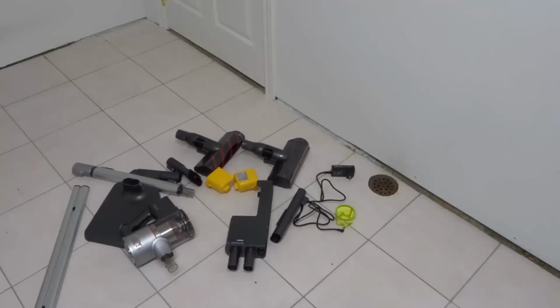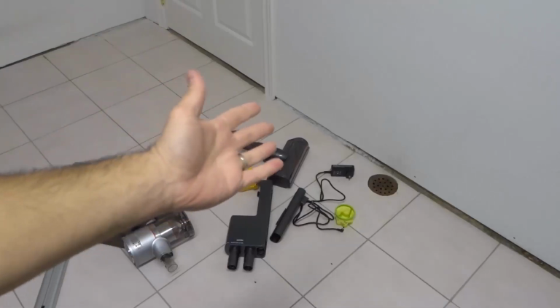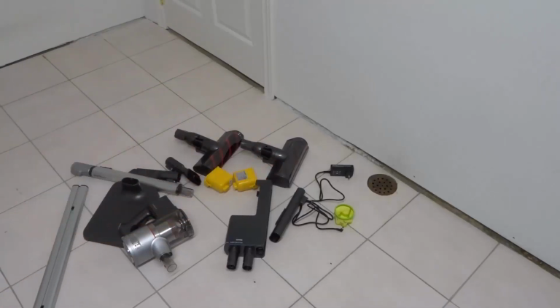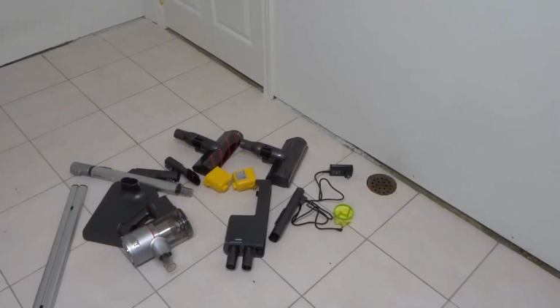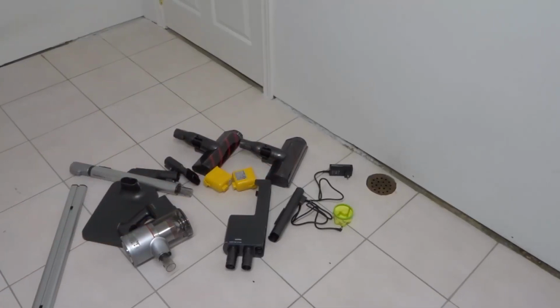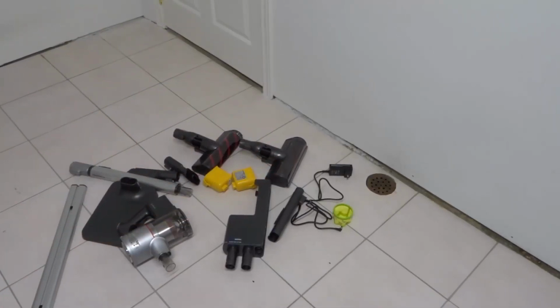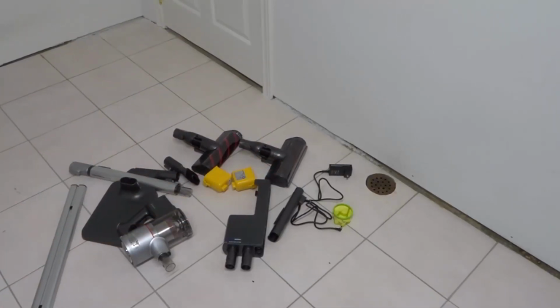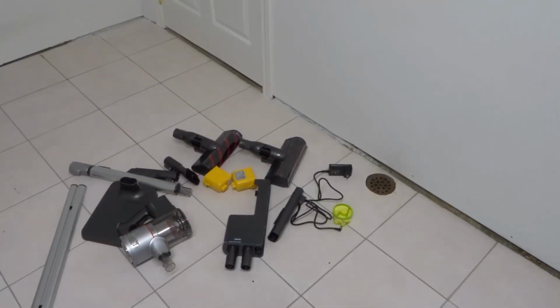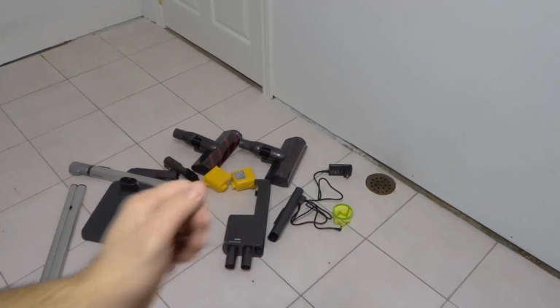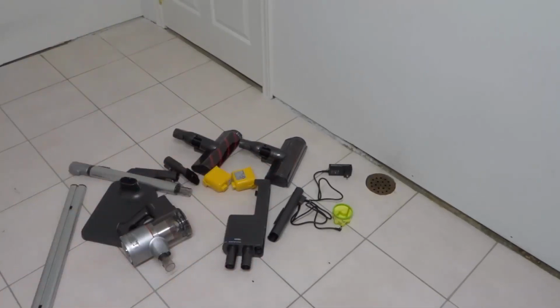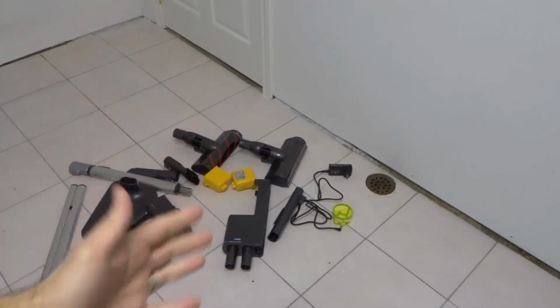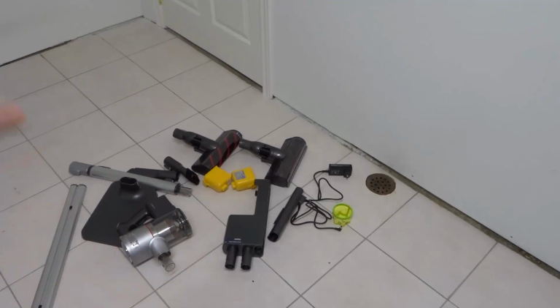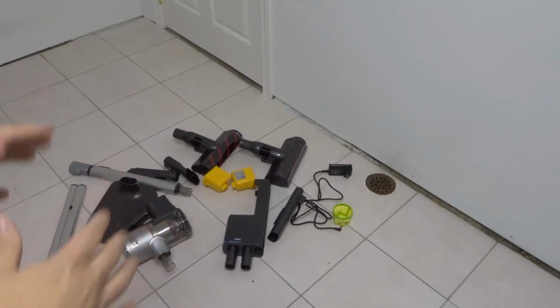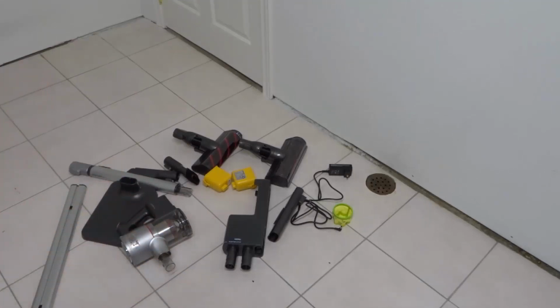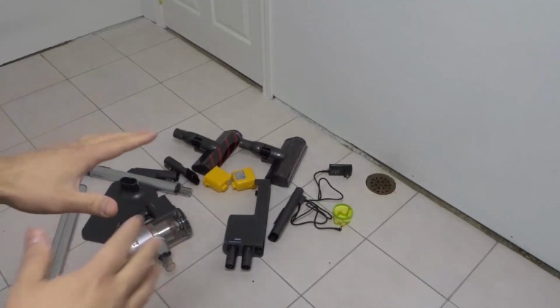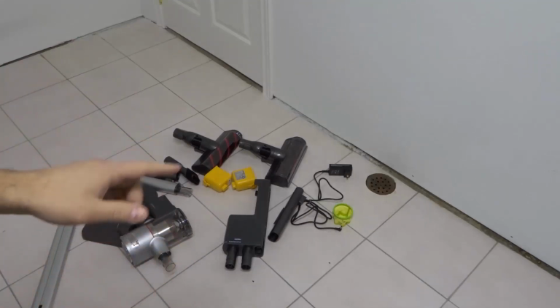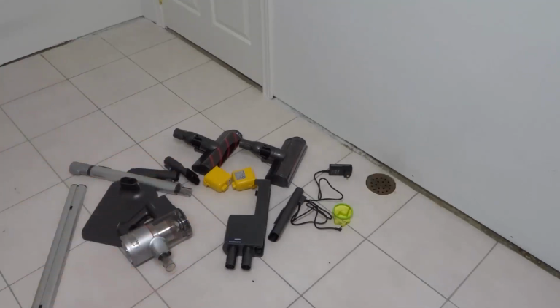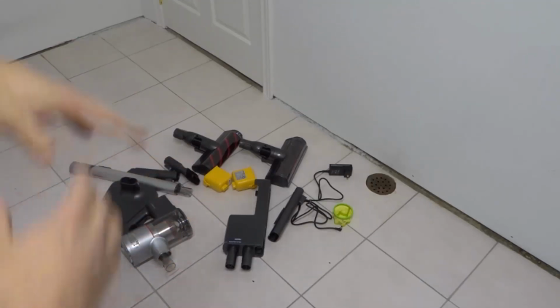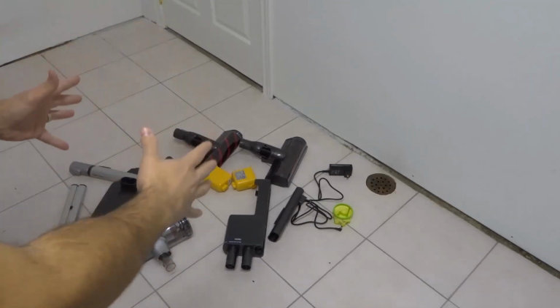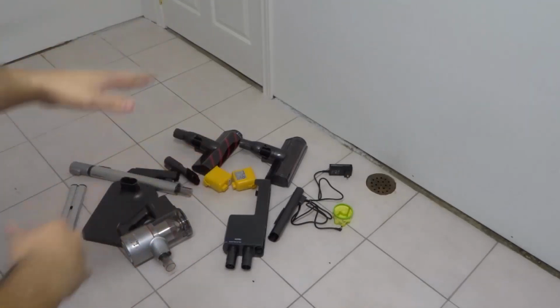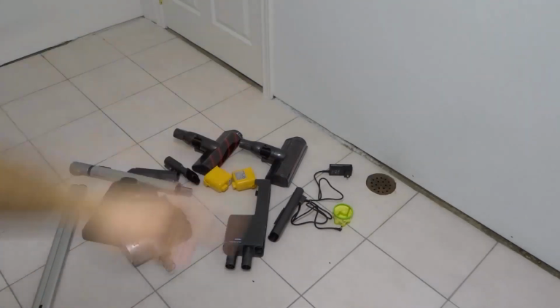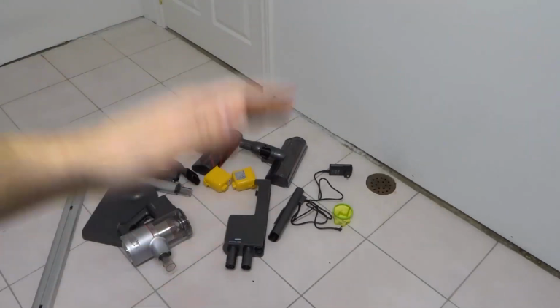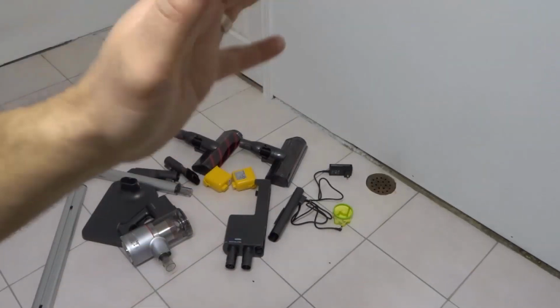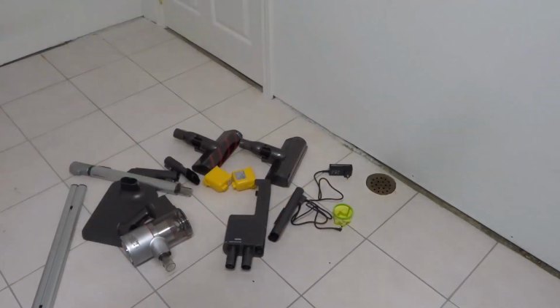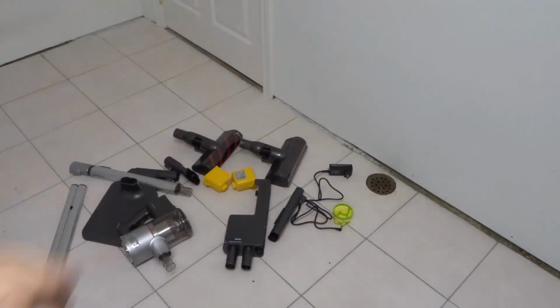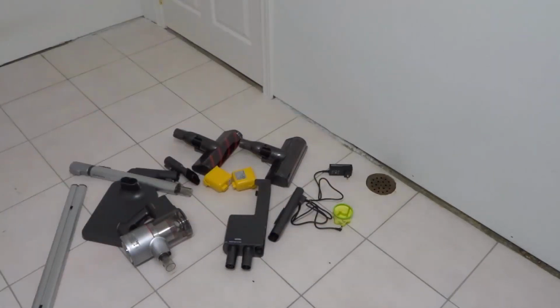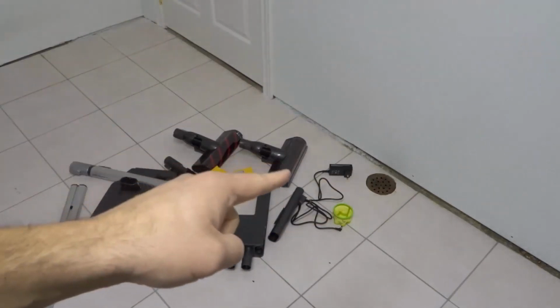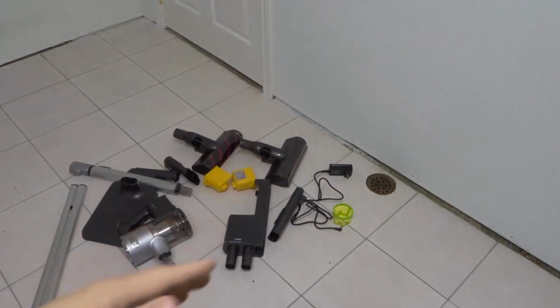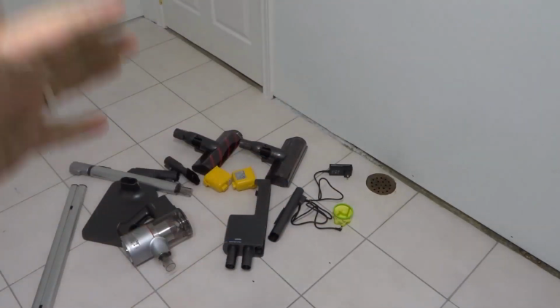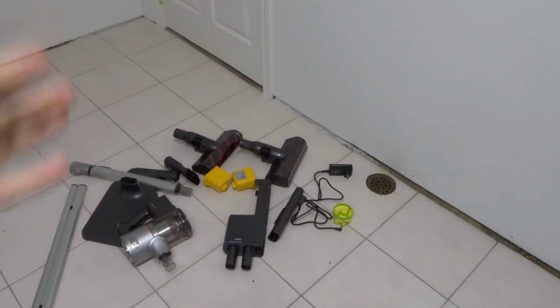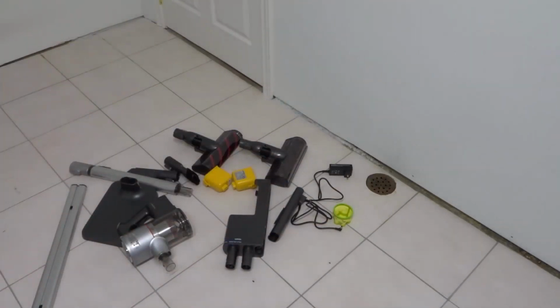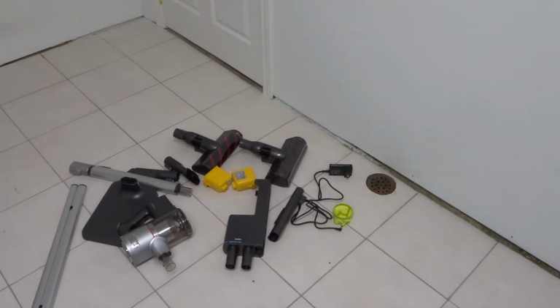Hey everybody! I'm here today to show you and tell you how to assemble the LG CordZero A9 vacuum. This will be a super easy tutorial so let's get right into the video.